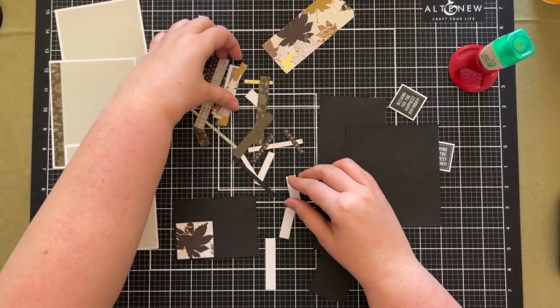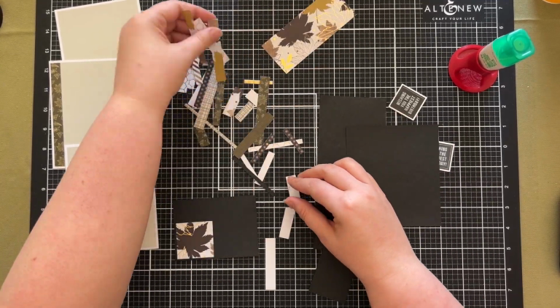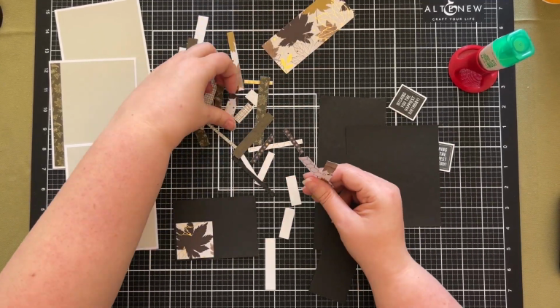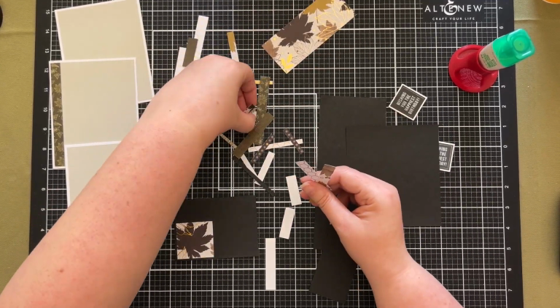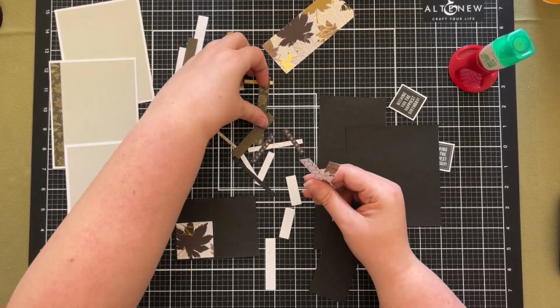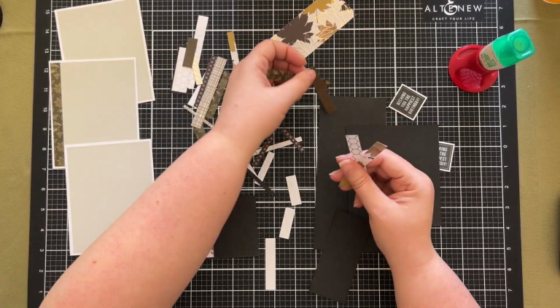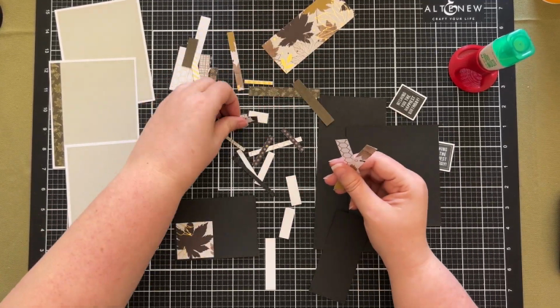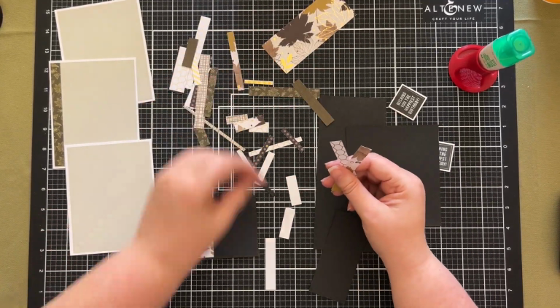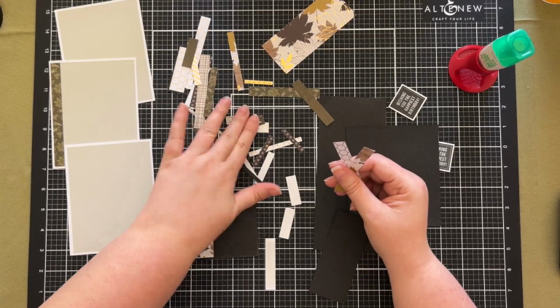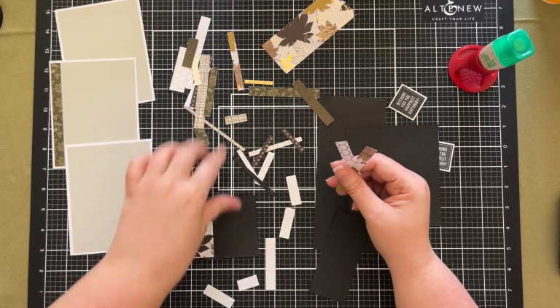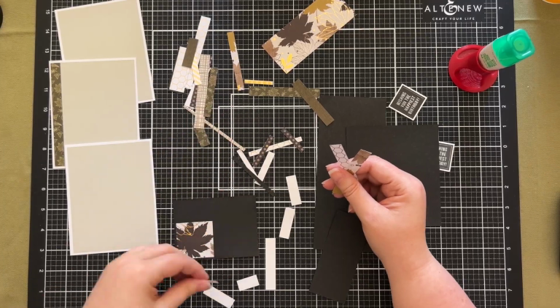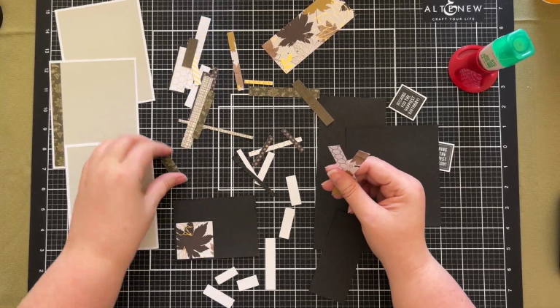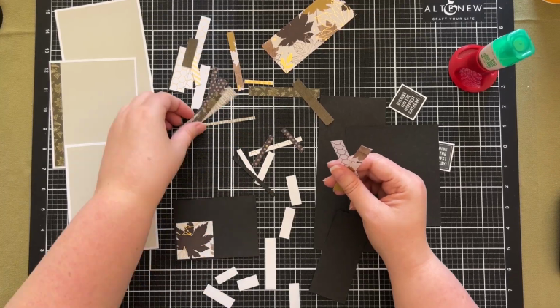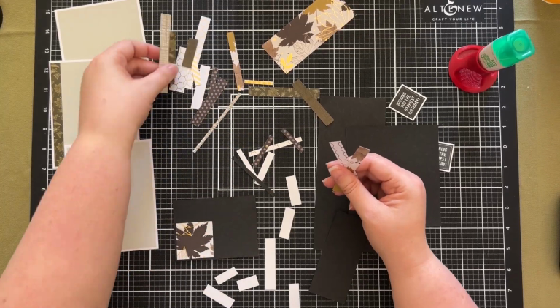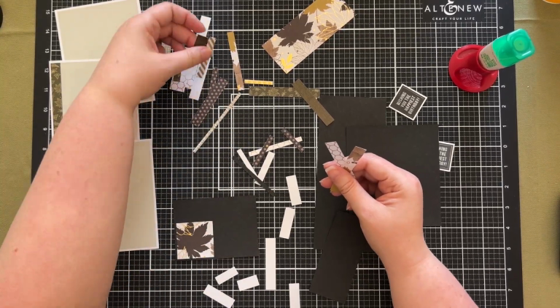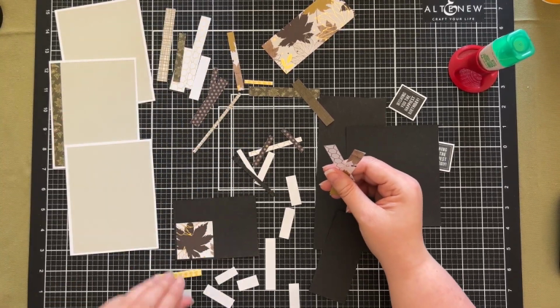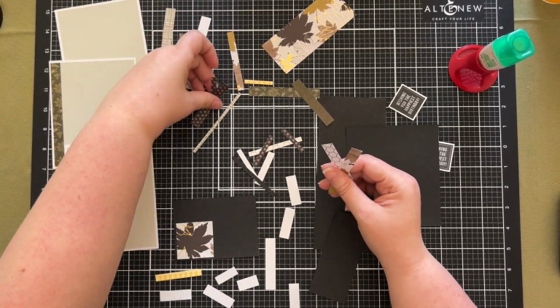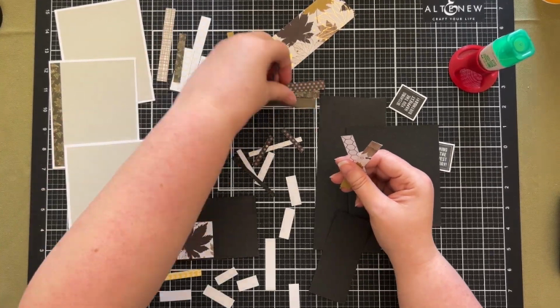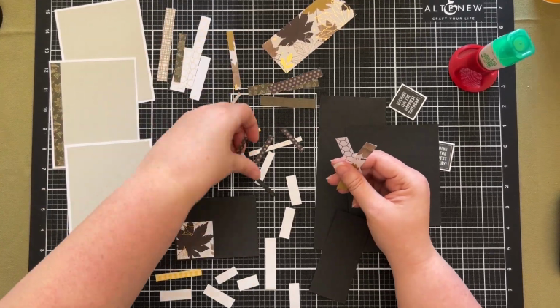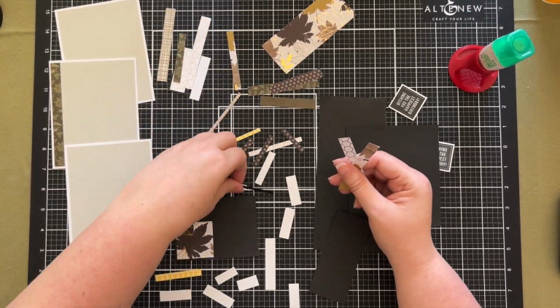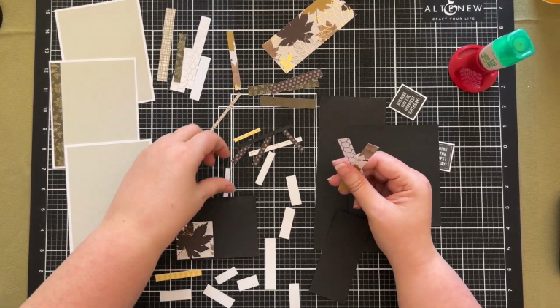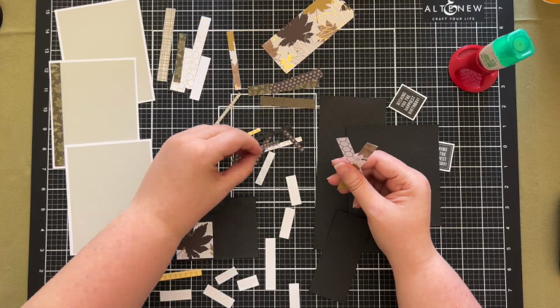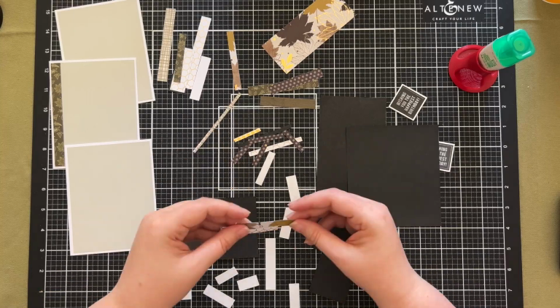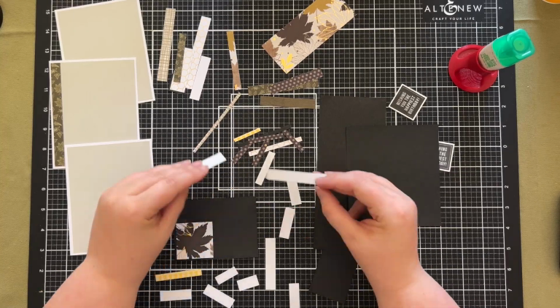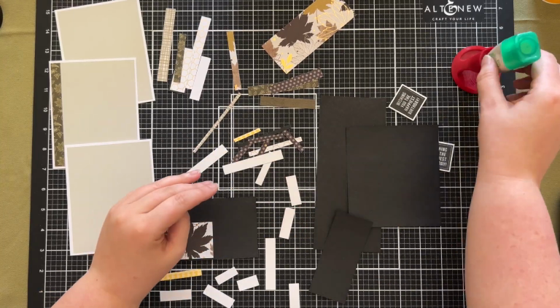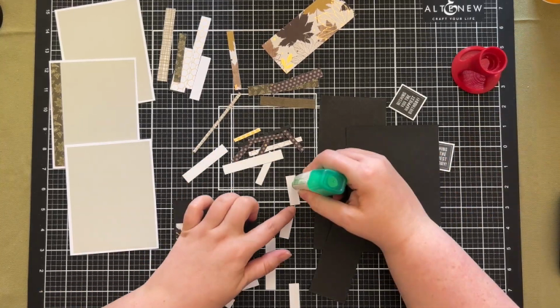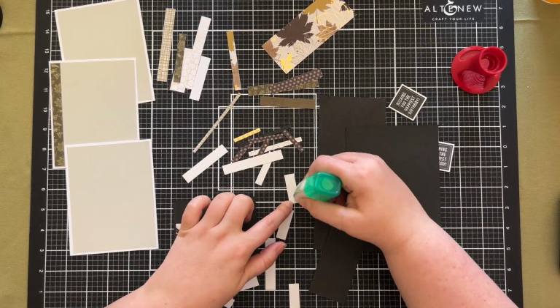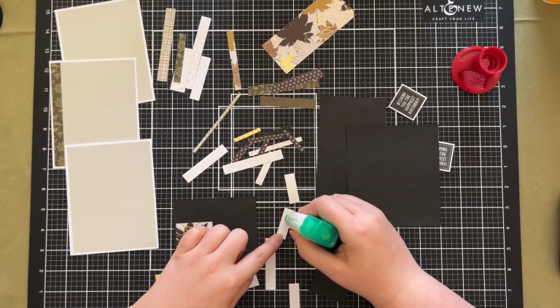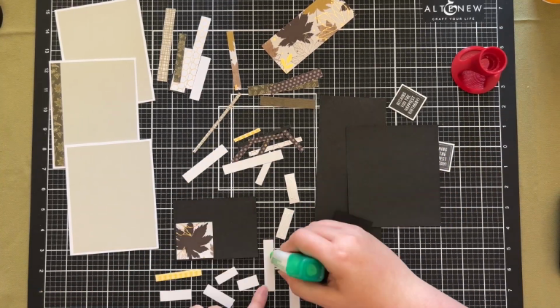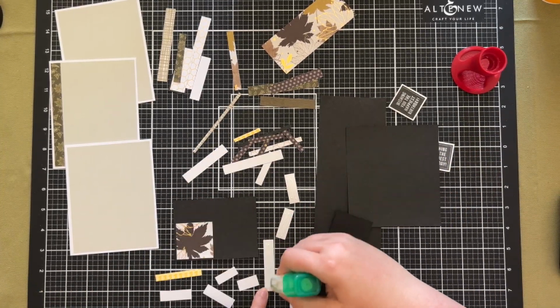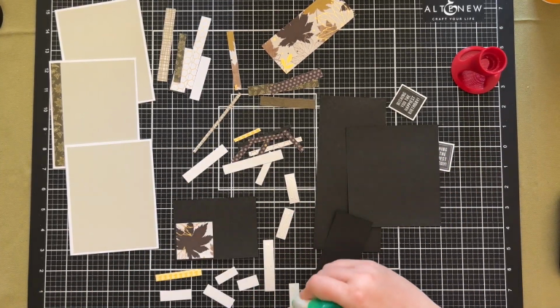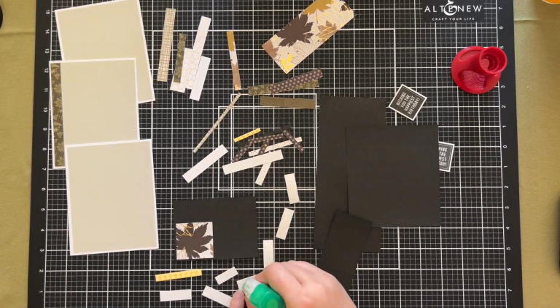I started with three A2 white card bases — so five and a half by four and a quarter — and then I matted them with a five and a quarter by four grey backing panel. You can see those on the left hand side of the screen.